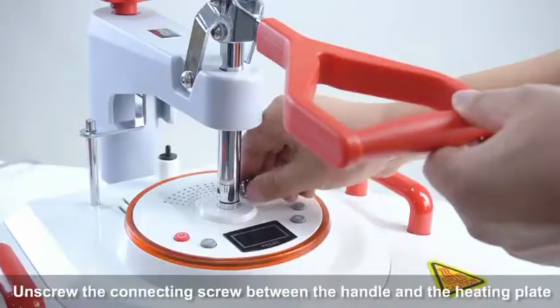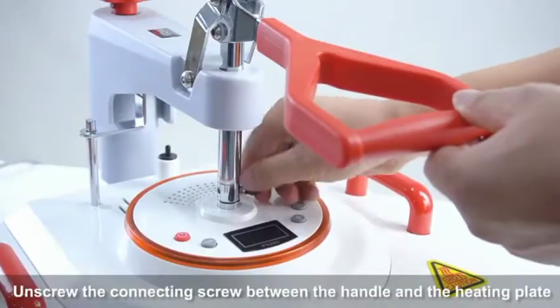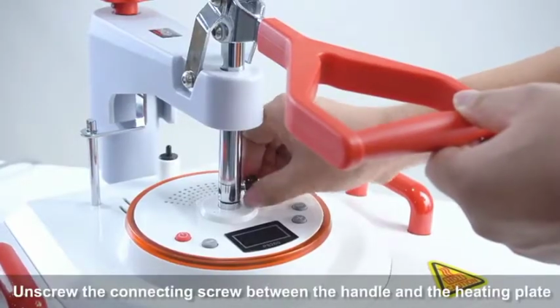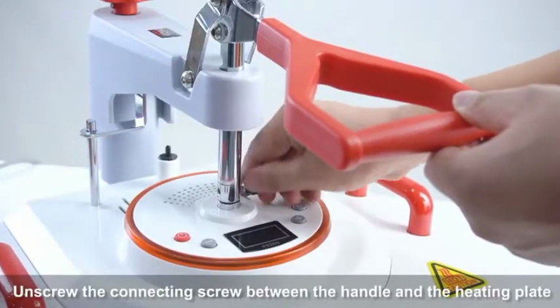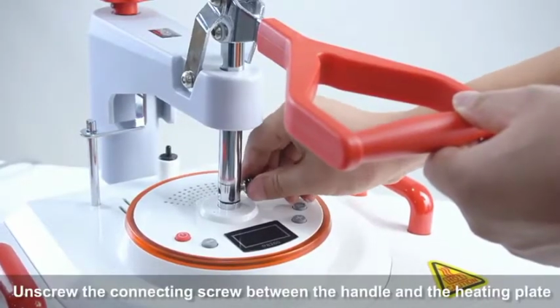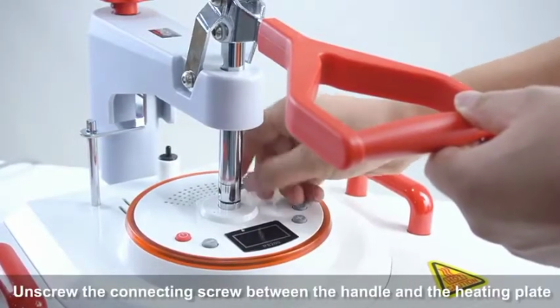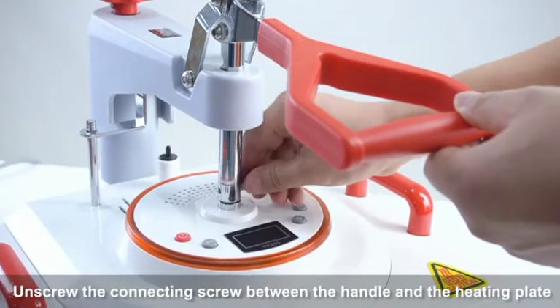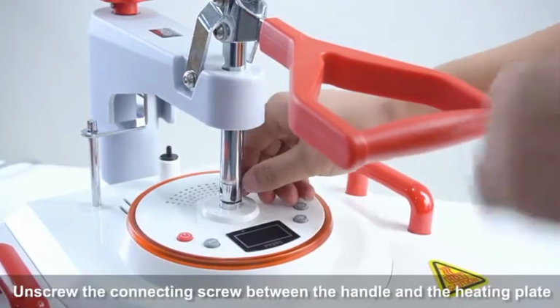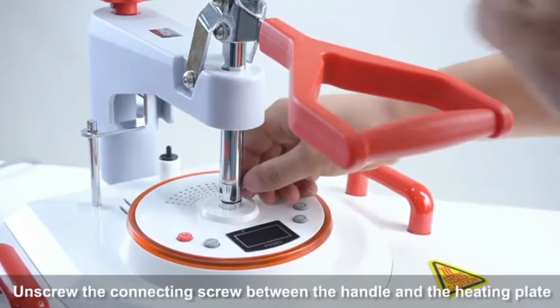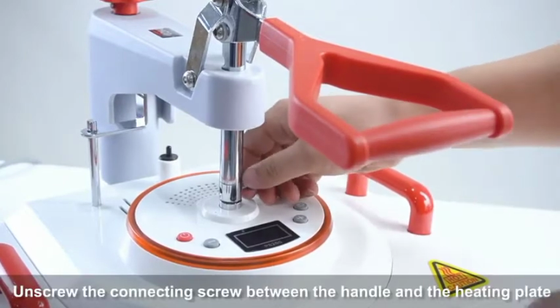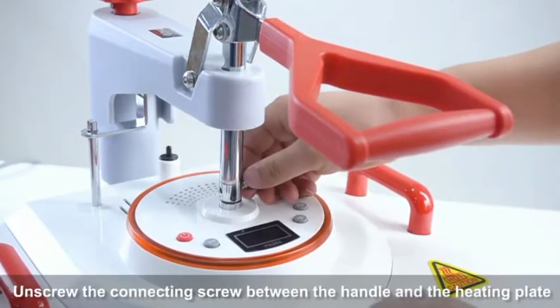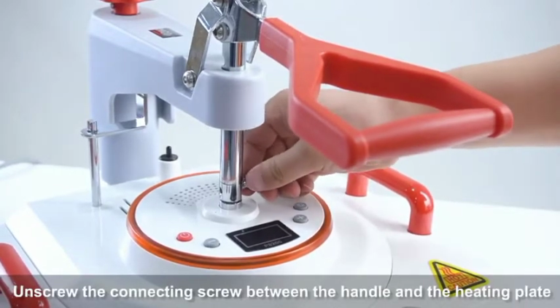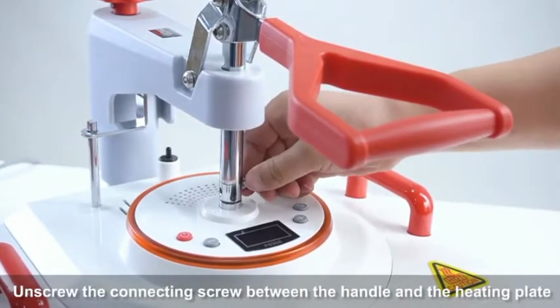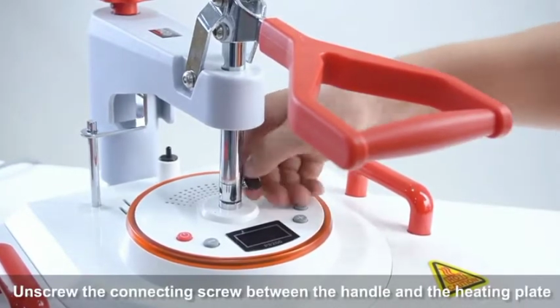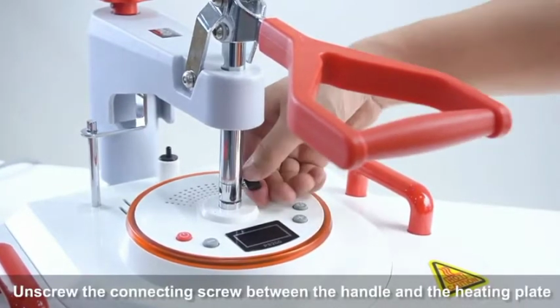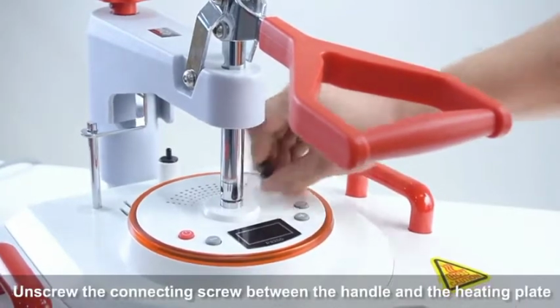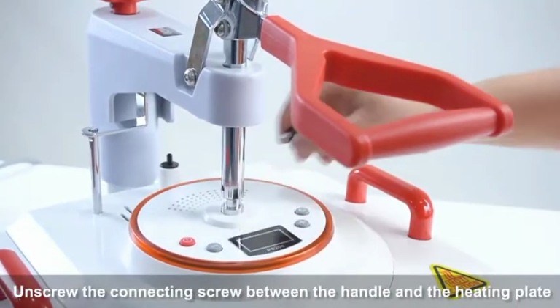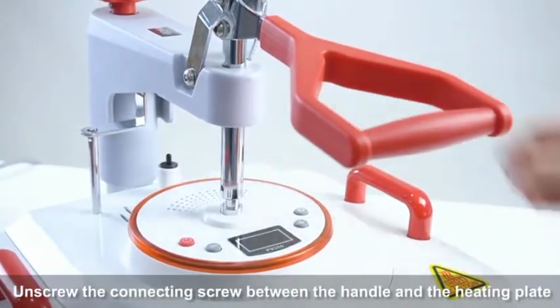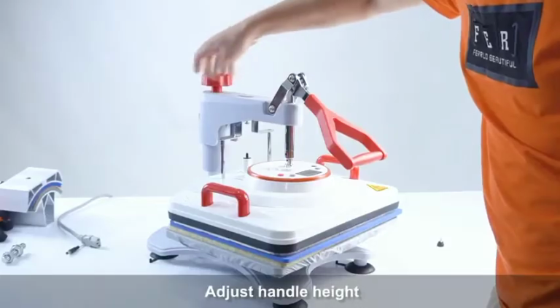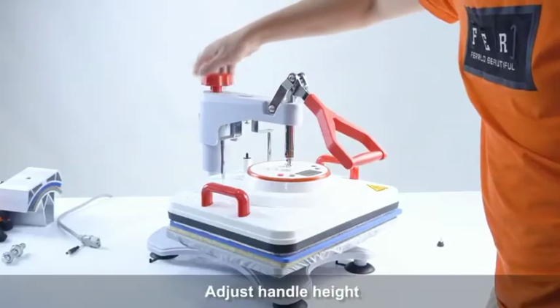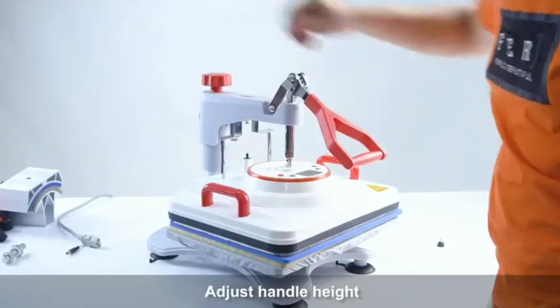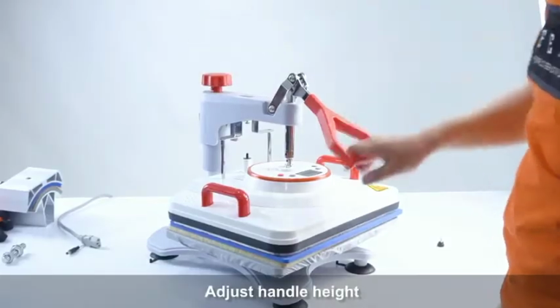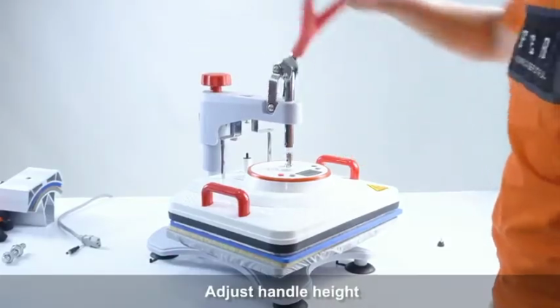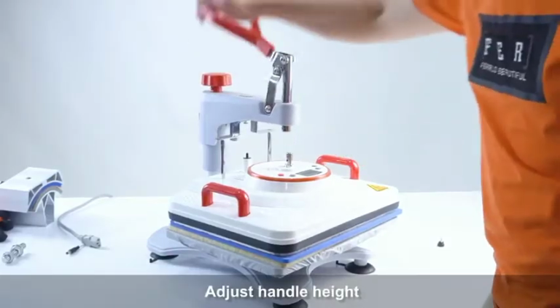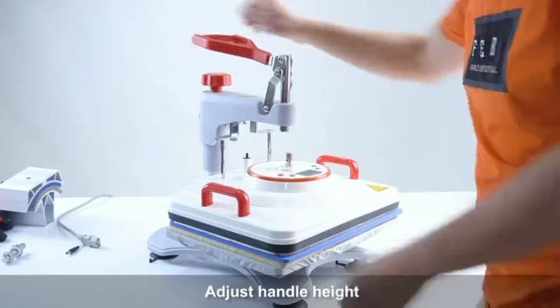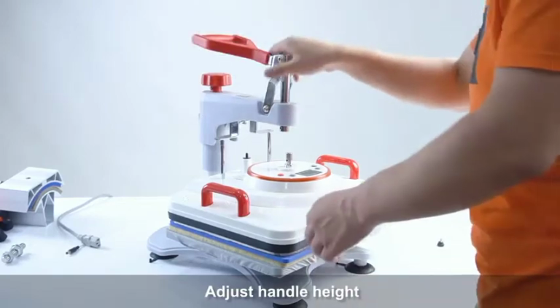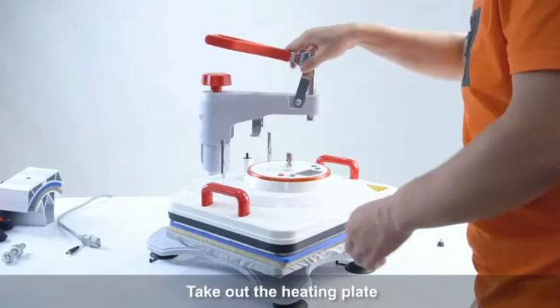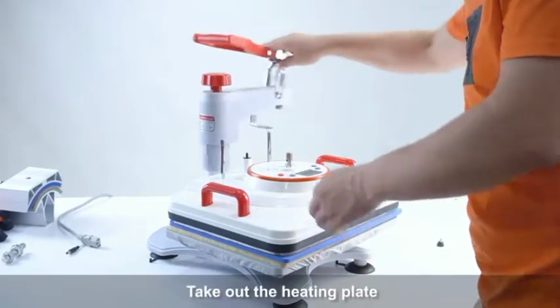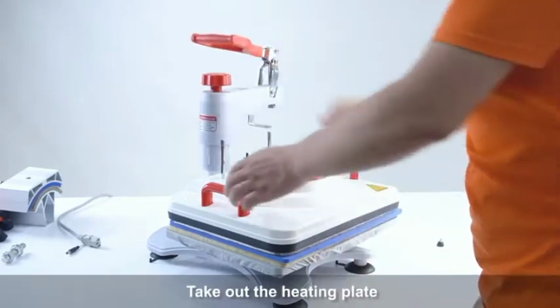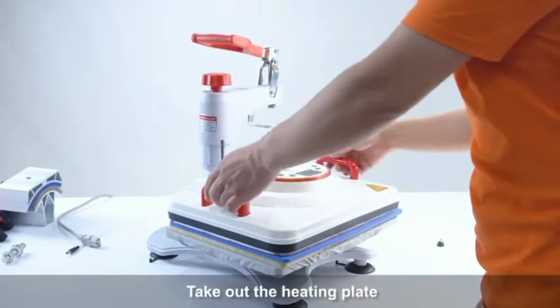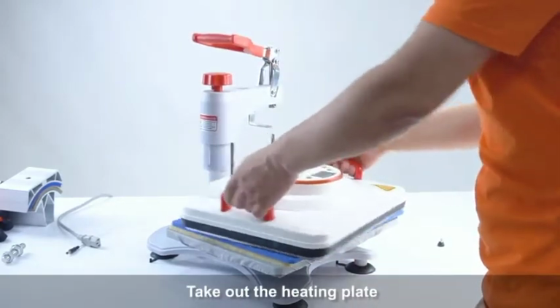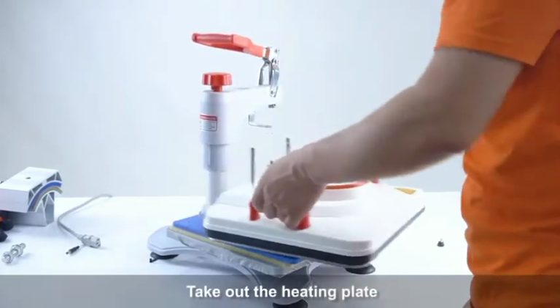Unscrew the connecting screw between the handle and the heating plate. Adjust handle height. Take out the heating plate.